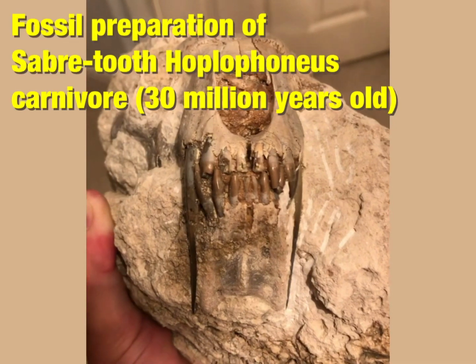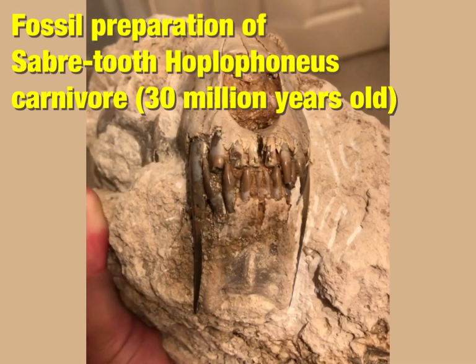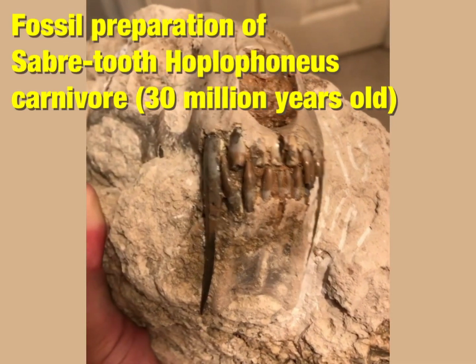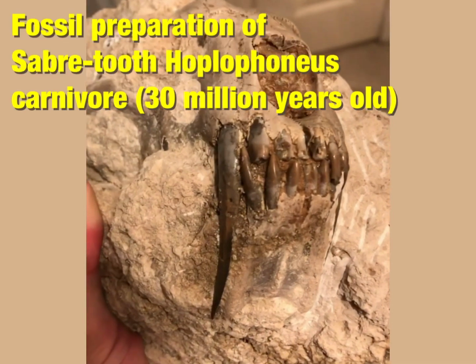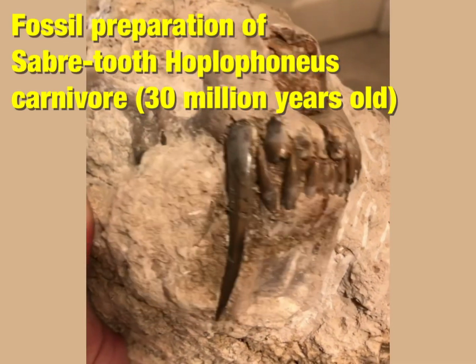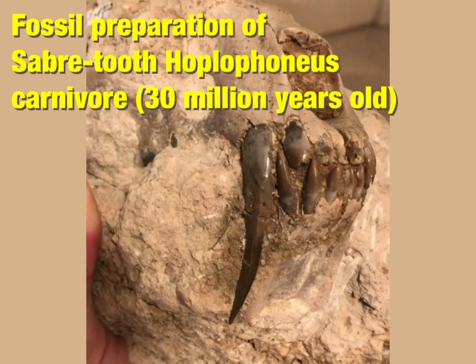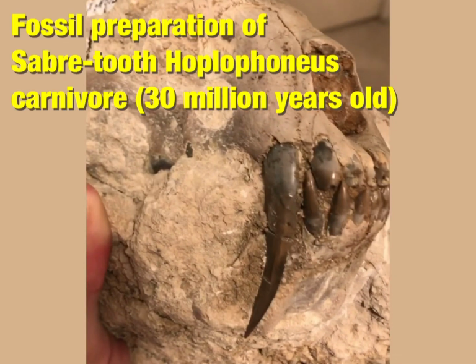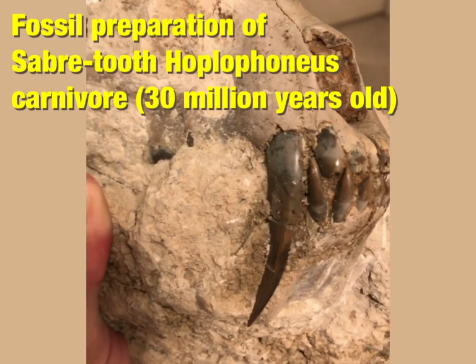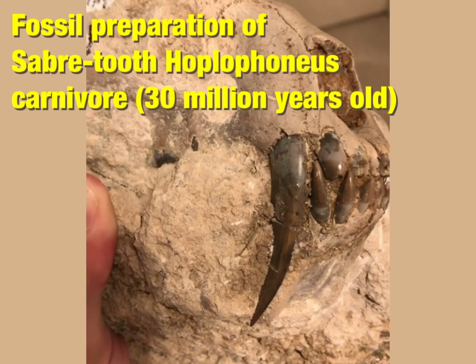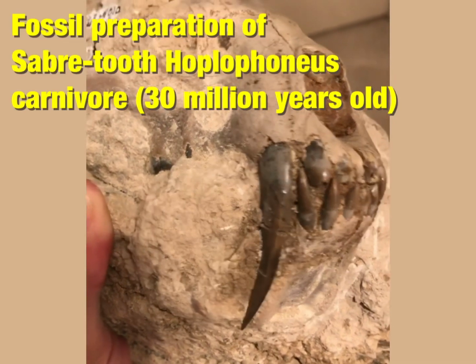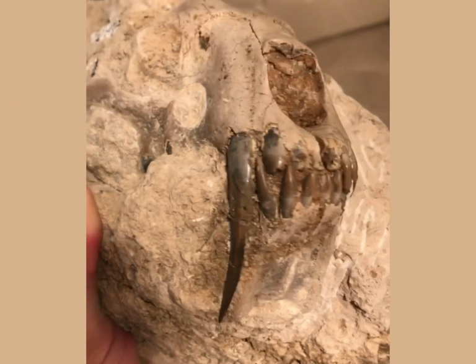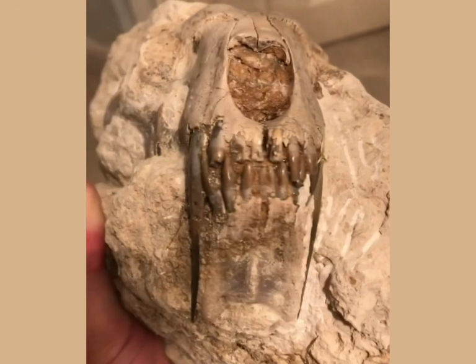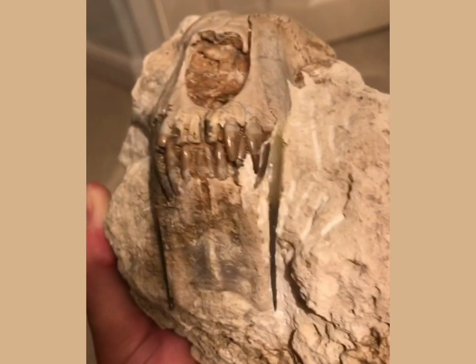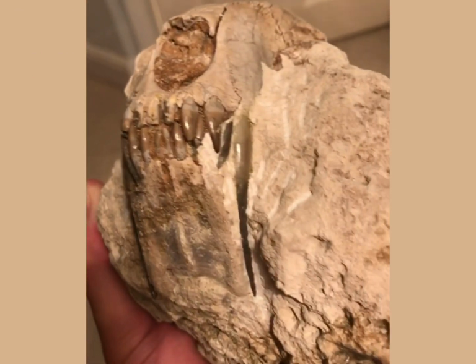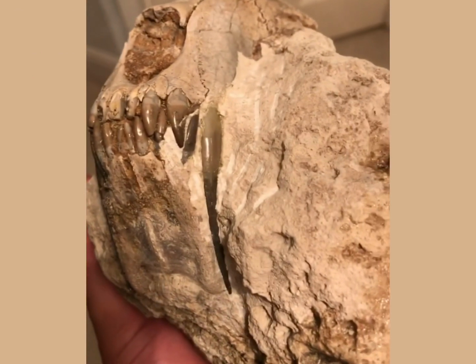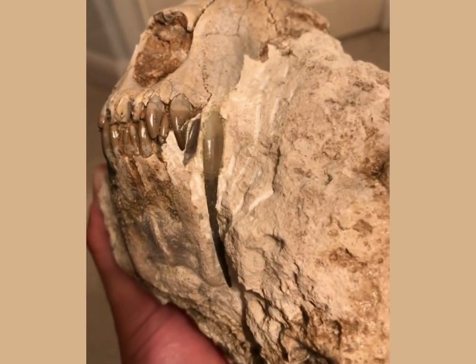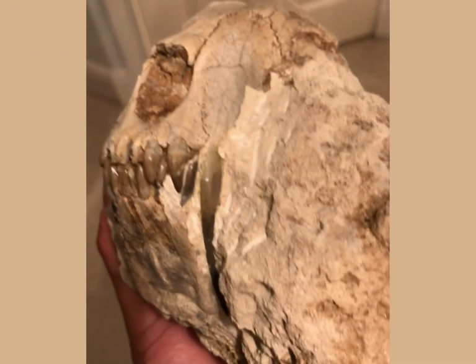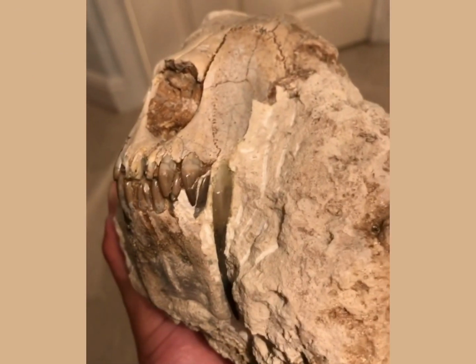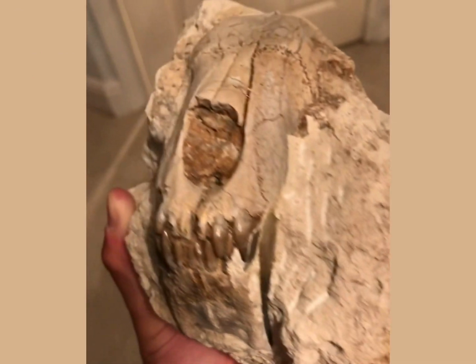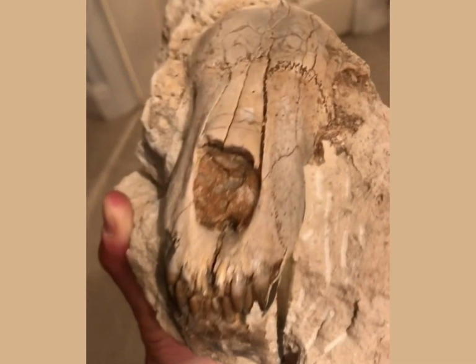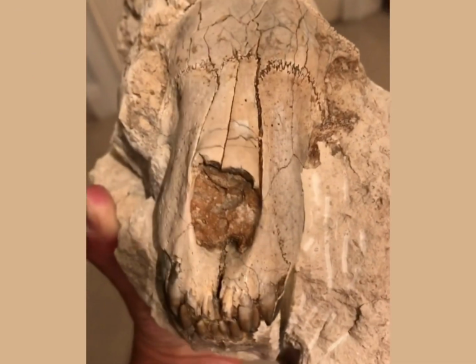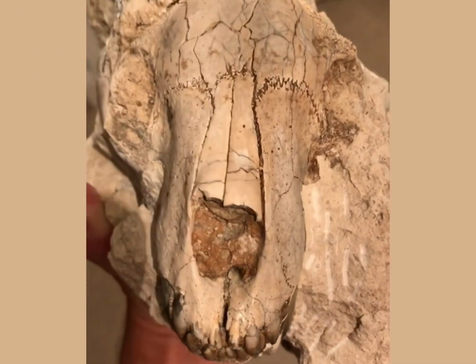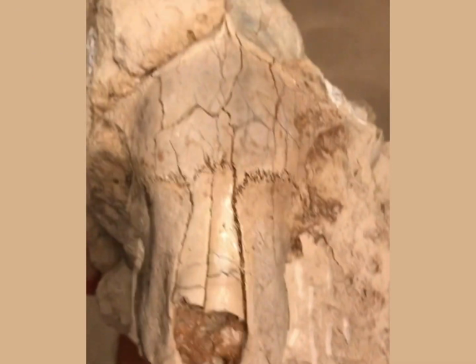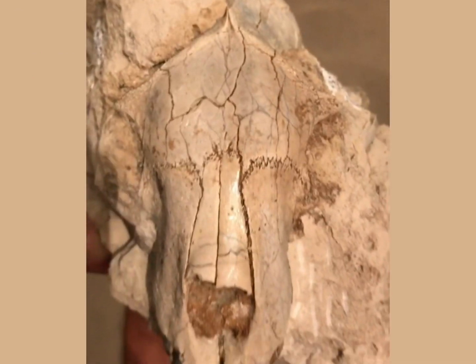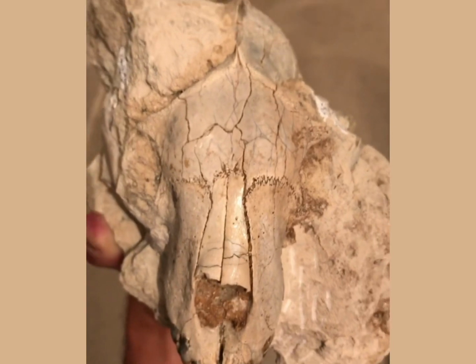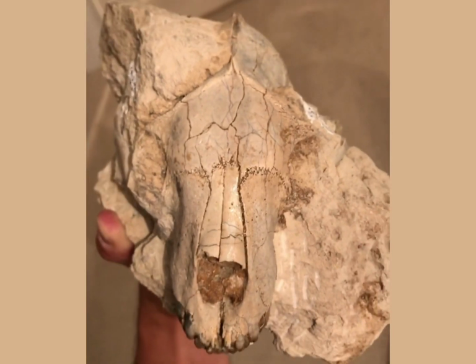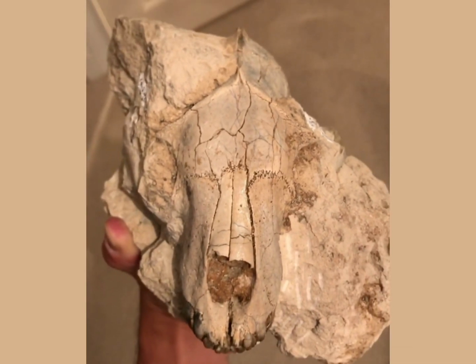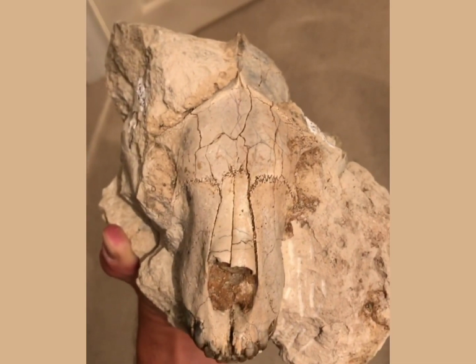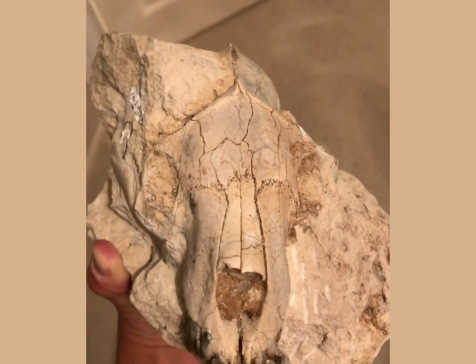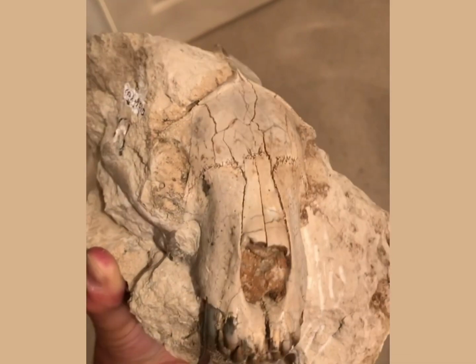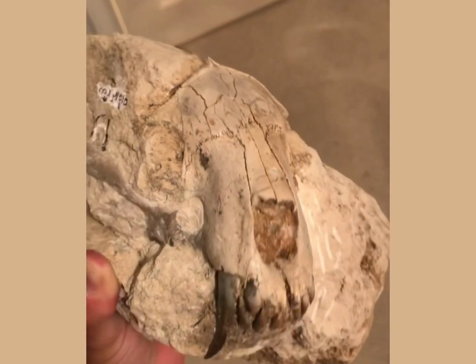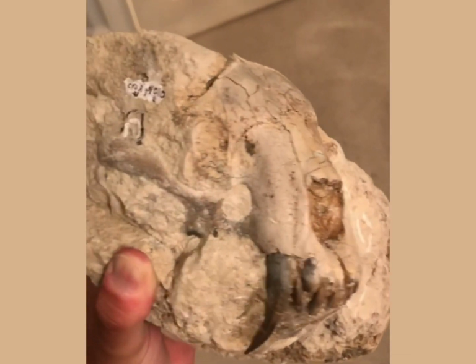In this video I wanted to share what was almost certainly my favorite fossil preparation project over the last couple of years, which was the prepping out of this amazing carnivore skull which dates back 30 million years ago to the Oligocene.